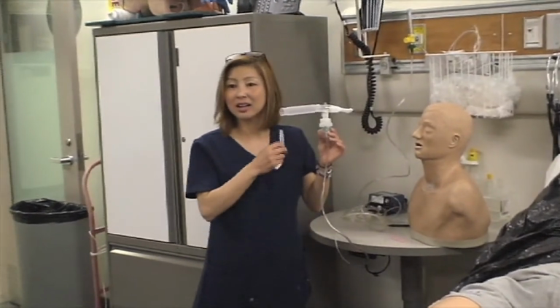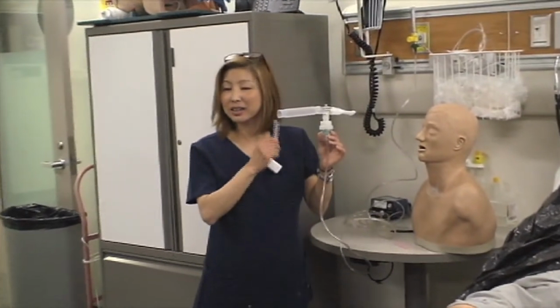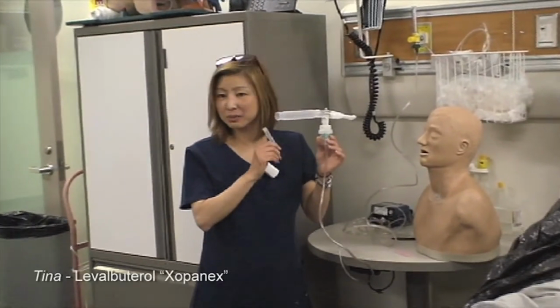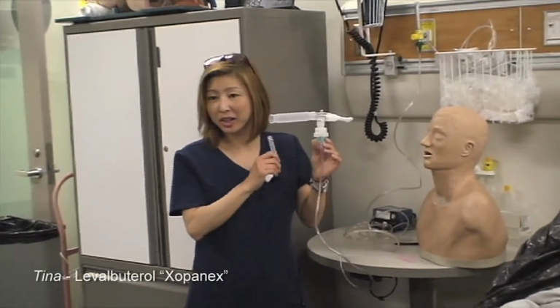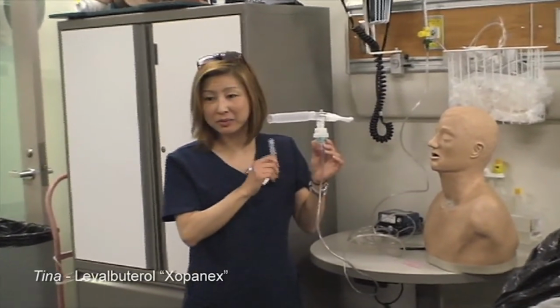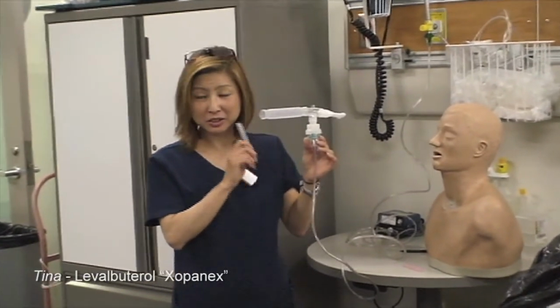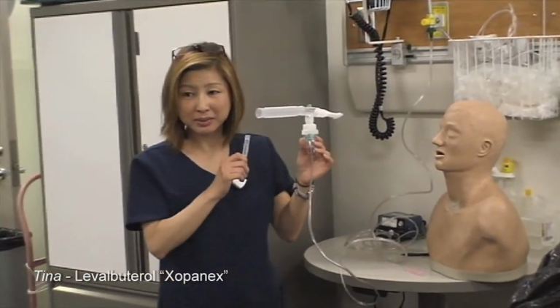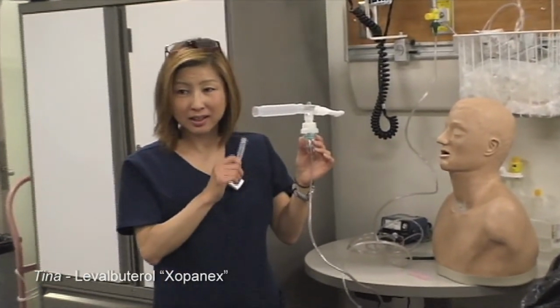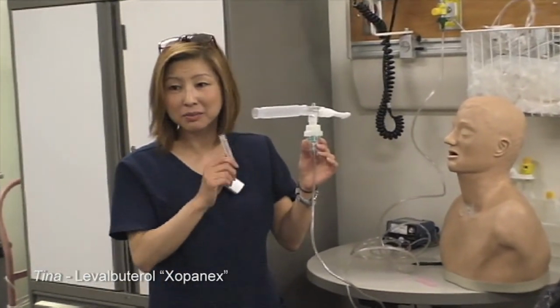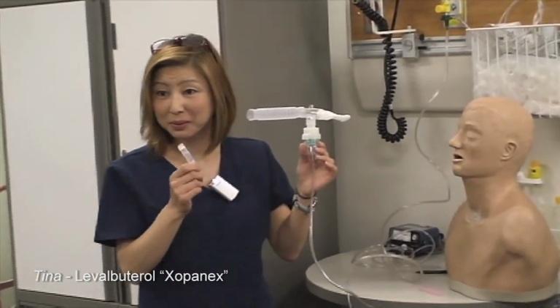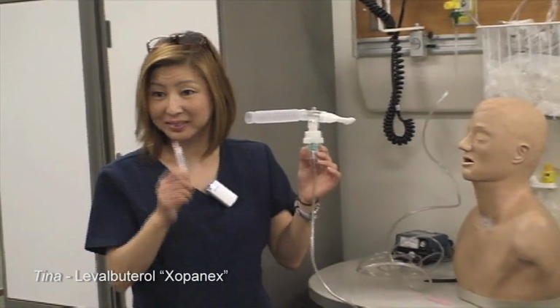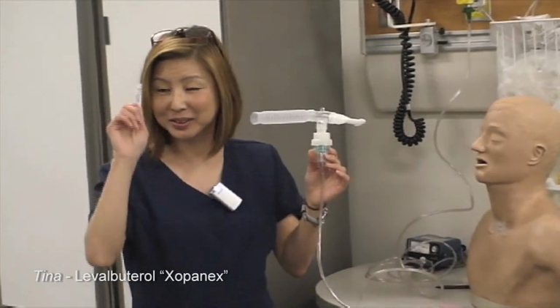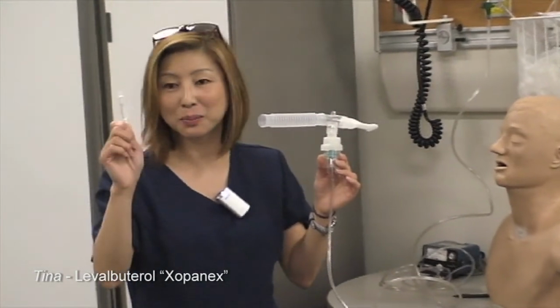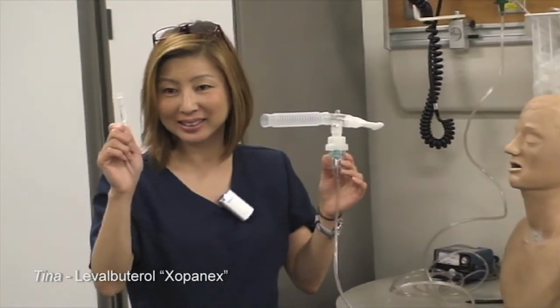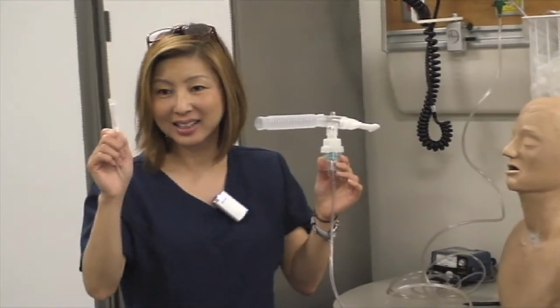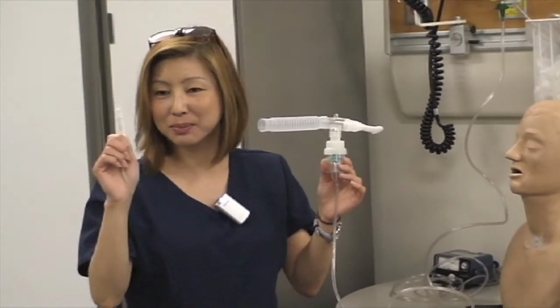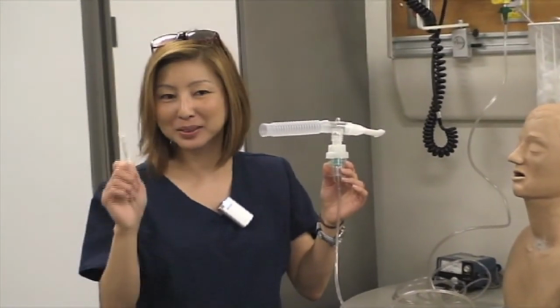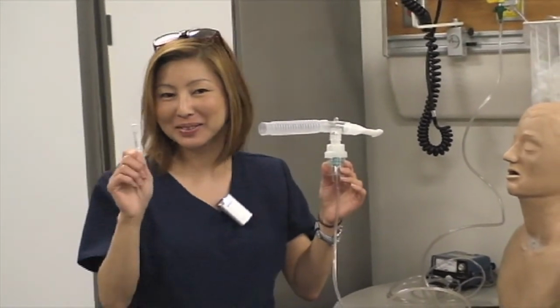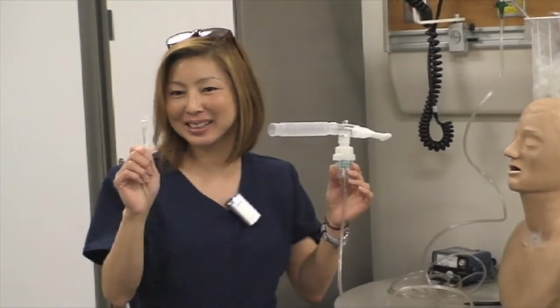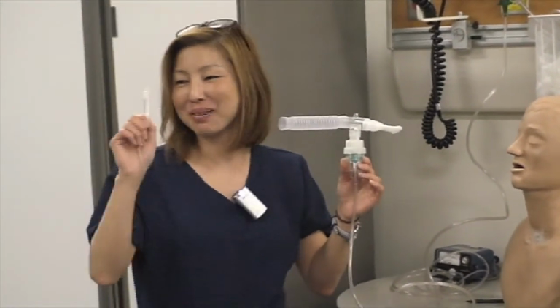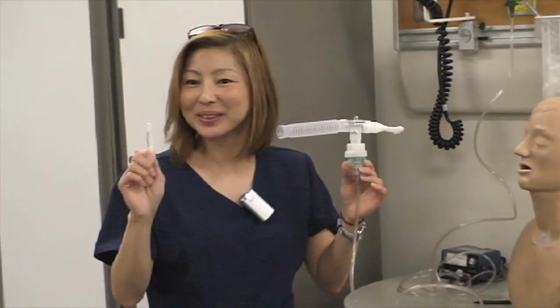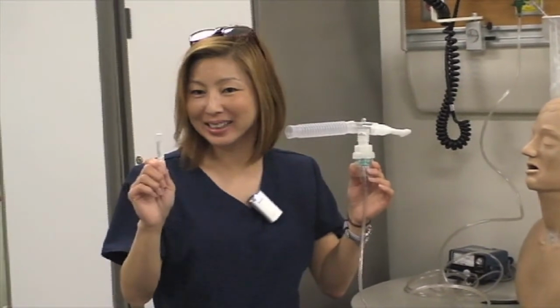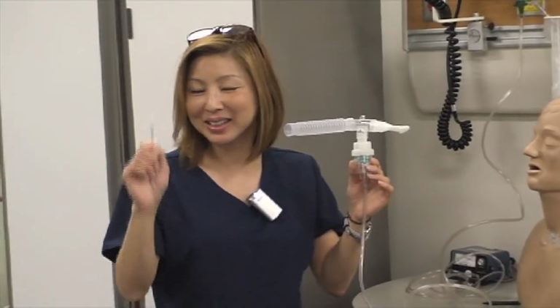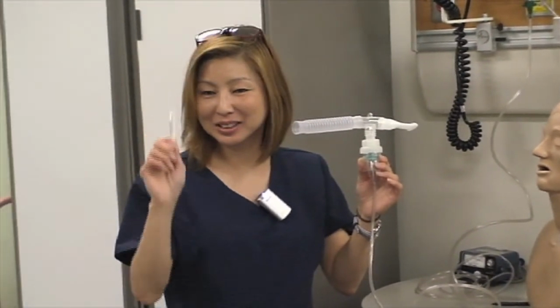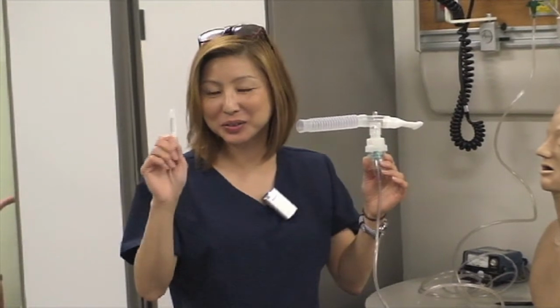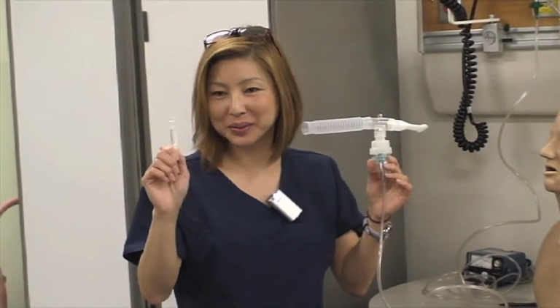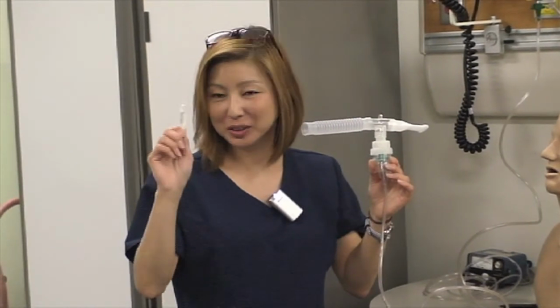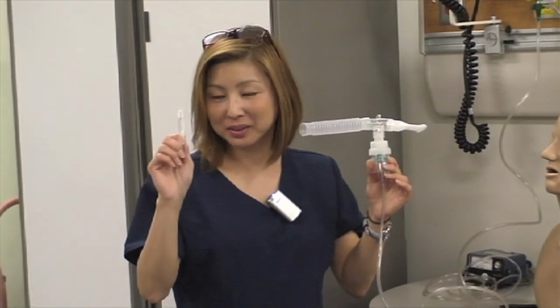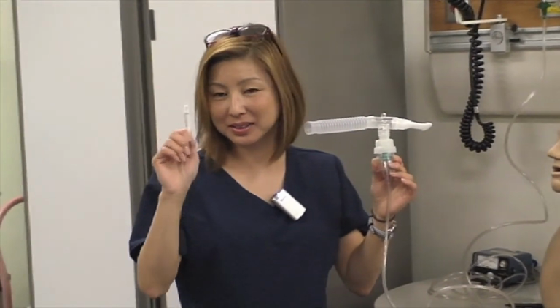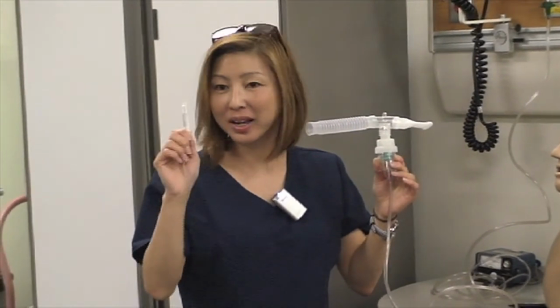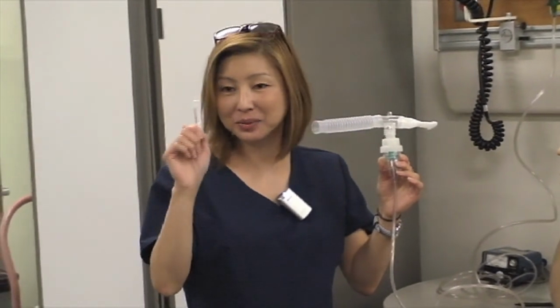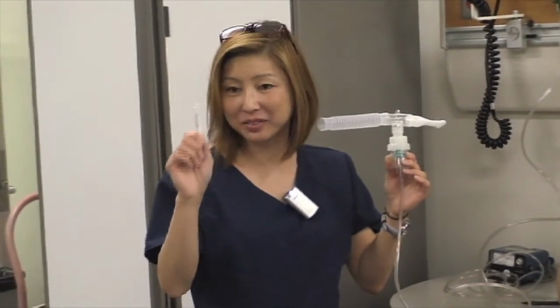I'm giving a small volume nebulizer treatment of levalbuterol, which is Xopenex. It's a beta-2 adrenergic bronchodilator, and it's used as a short-acting reliever.